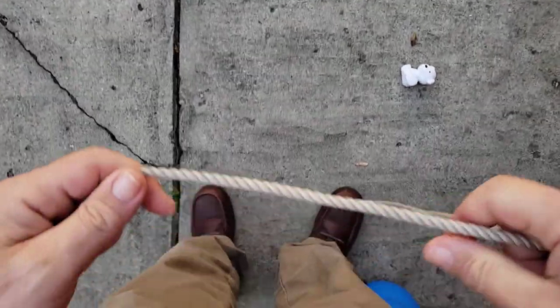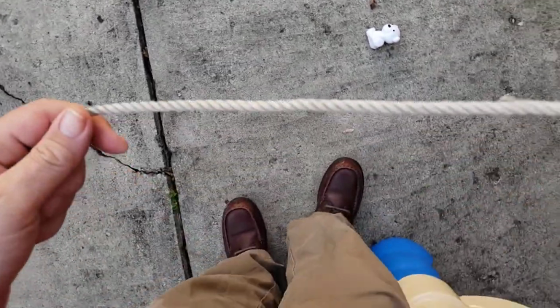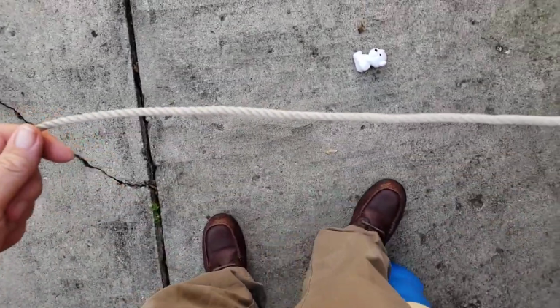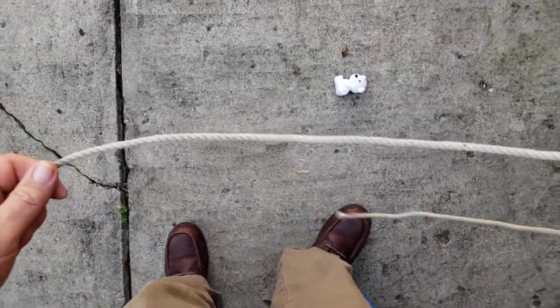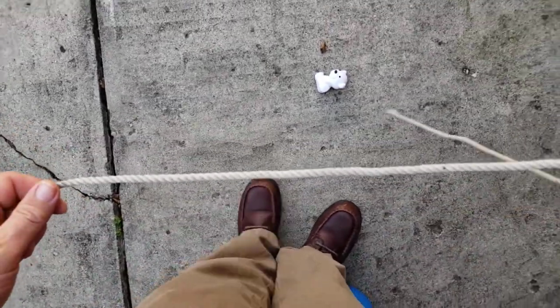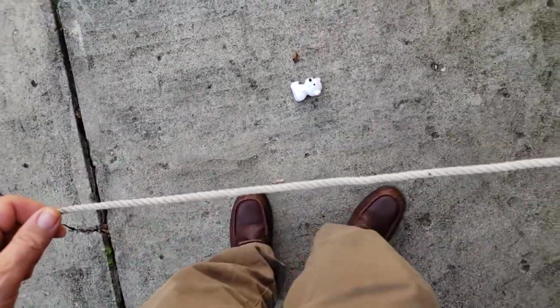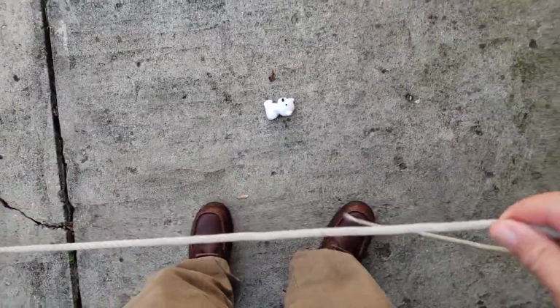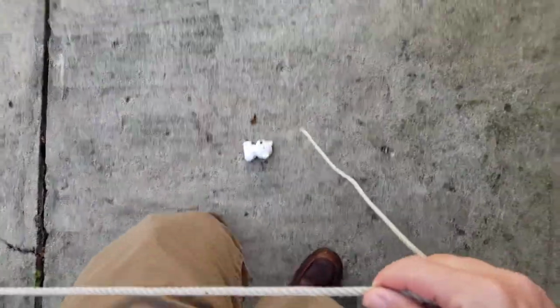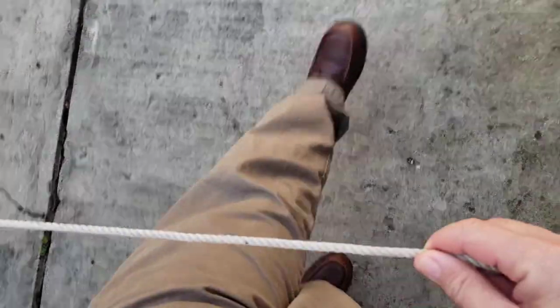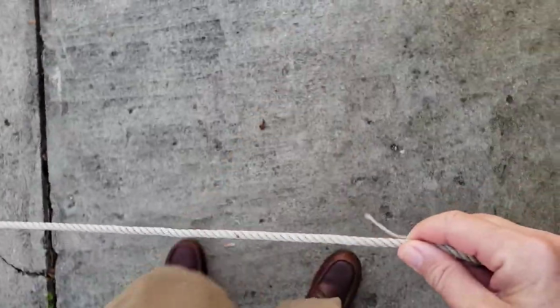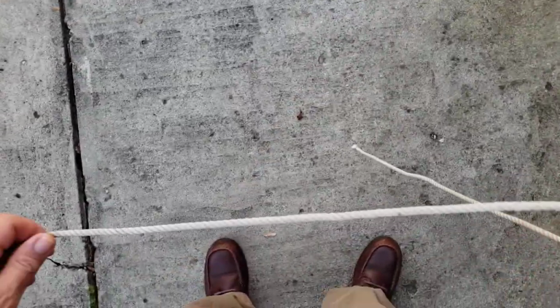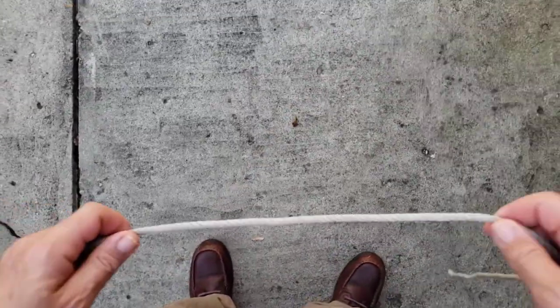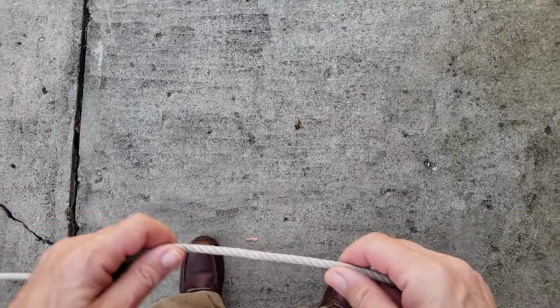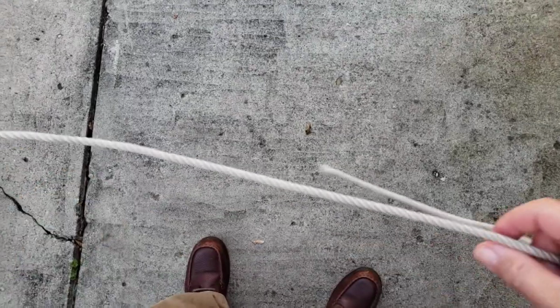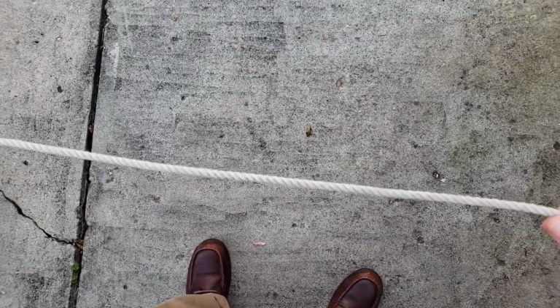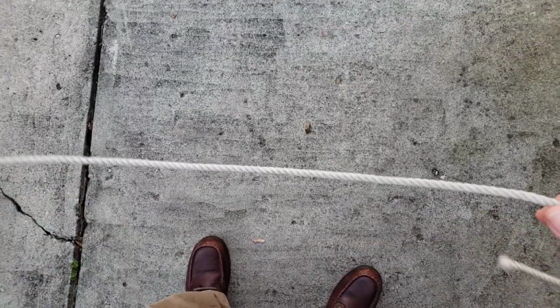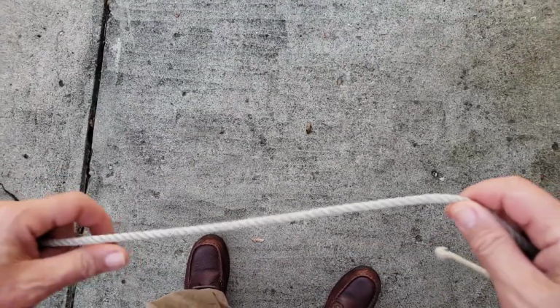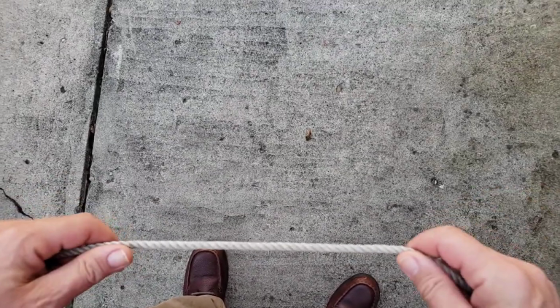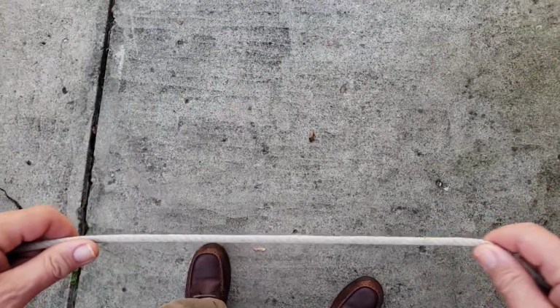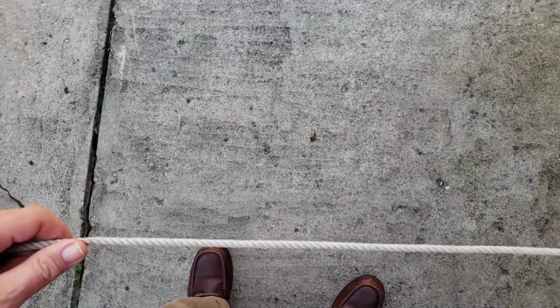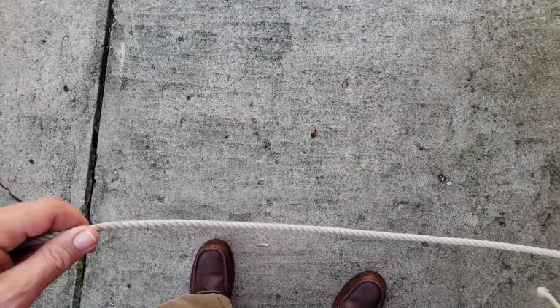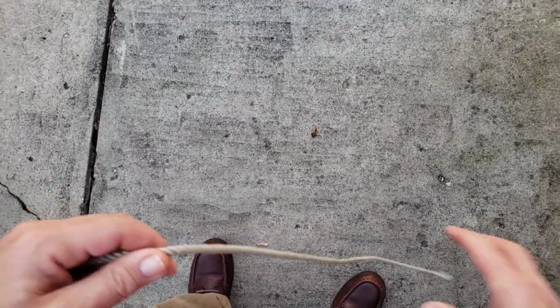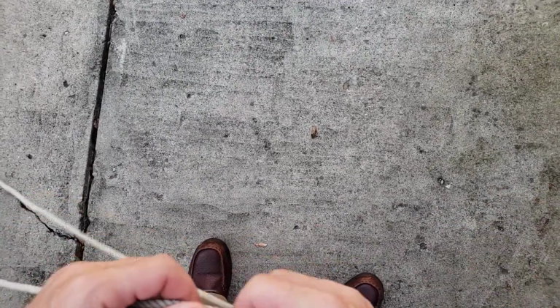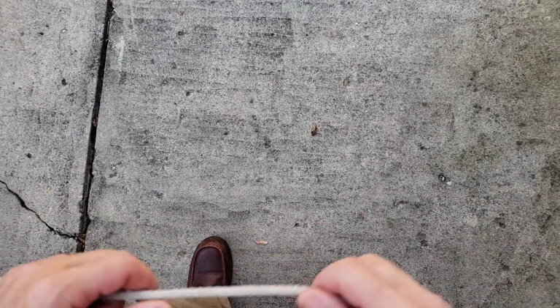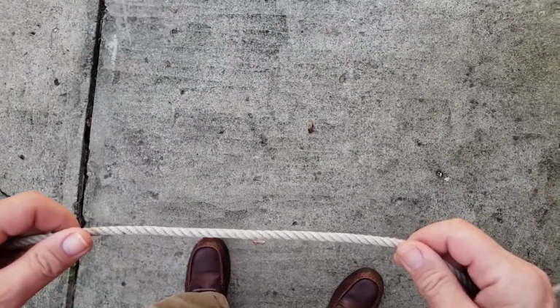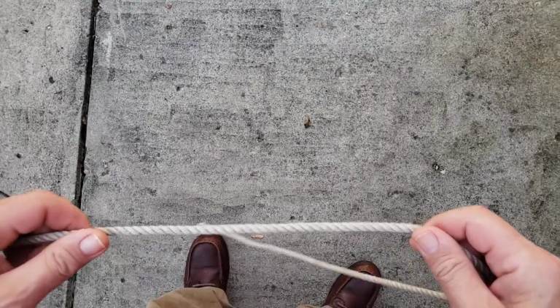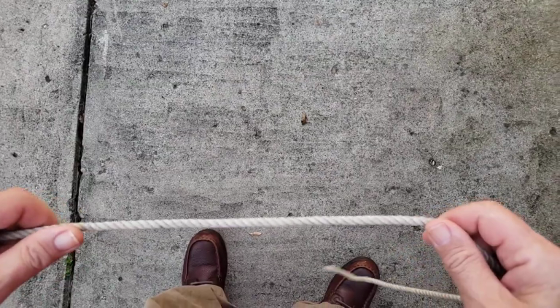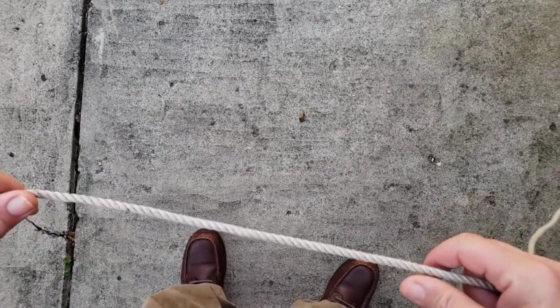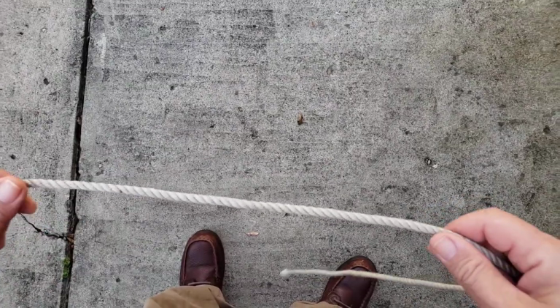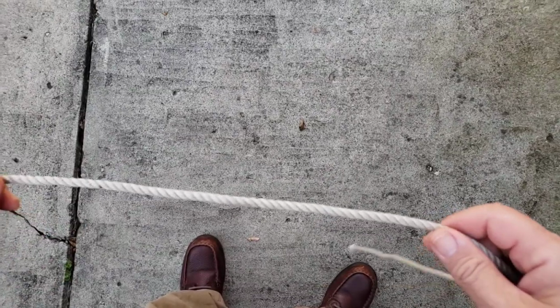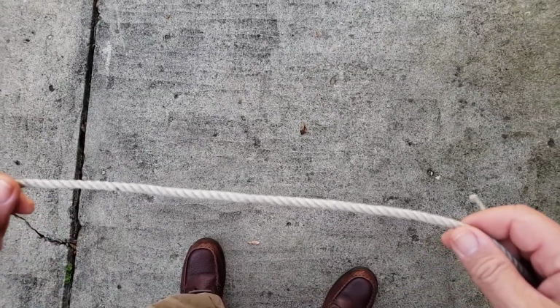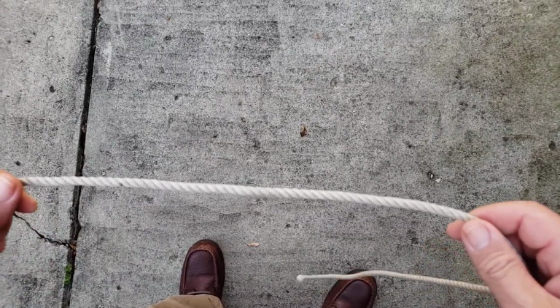Hello everybody. I thought I would try another knot — I haven't taught one in a while. This is a sheep shank. I ordinarily wouldn't teach this knot, but I found another use for it that I really like and wanted to demonstrate that.